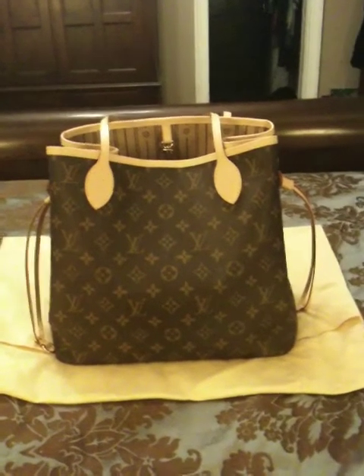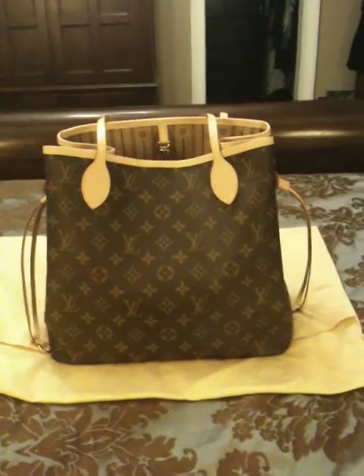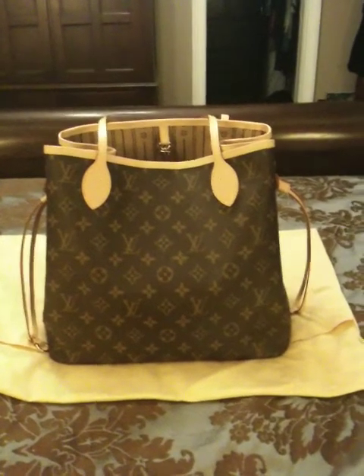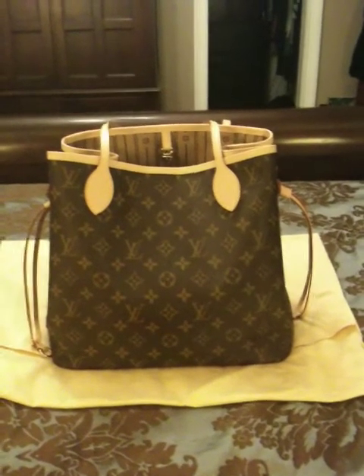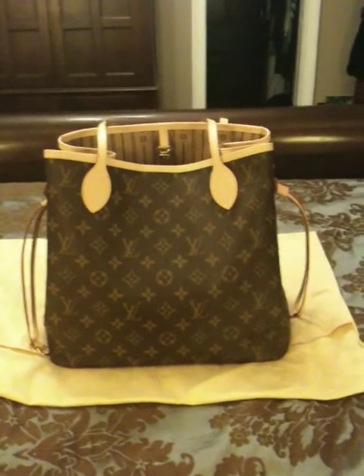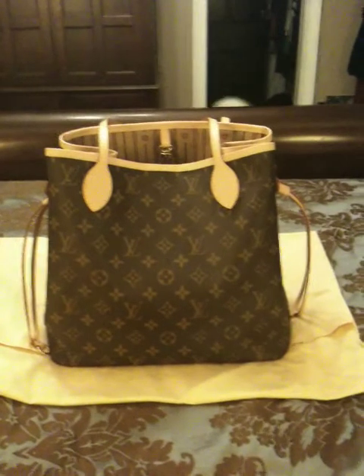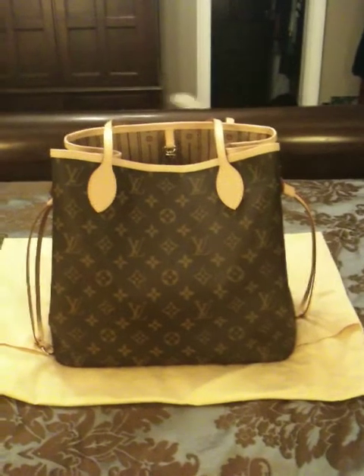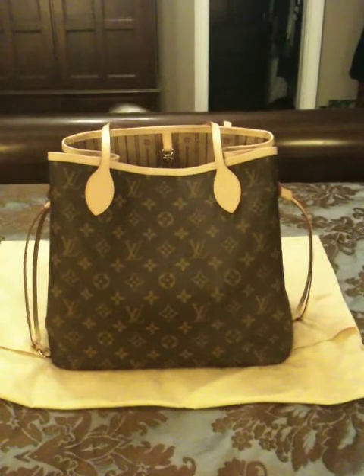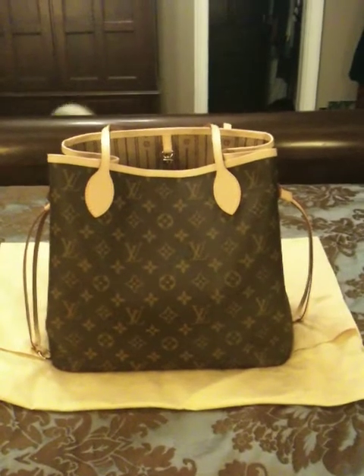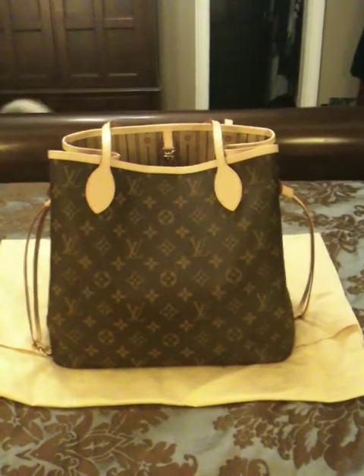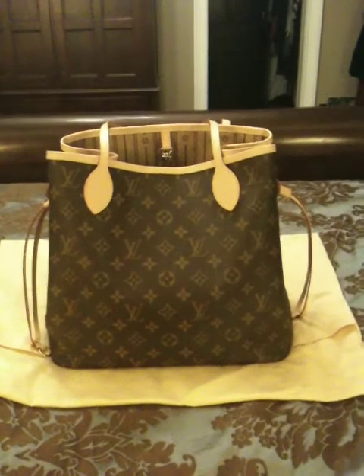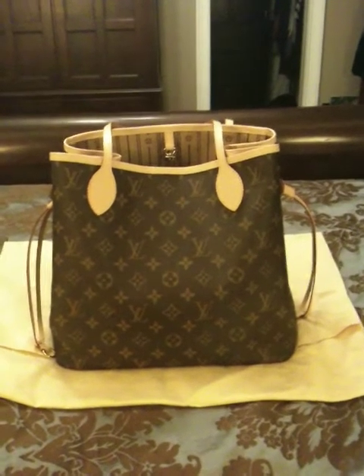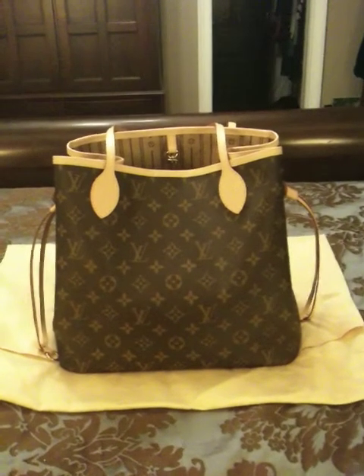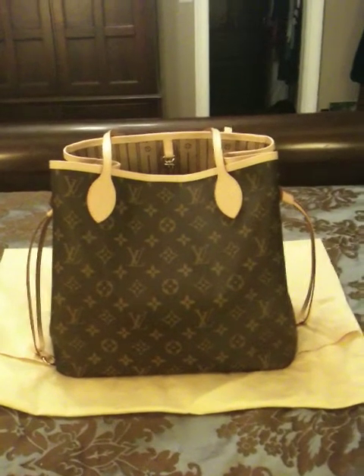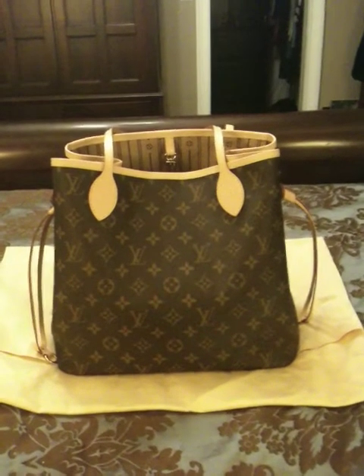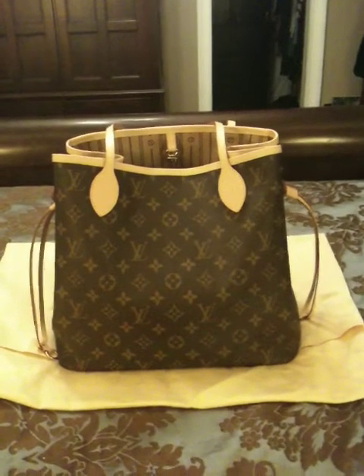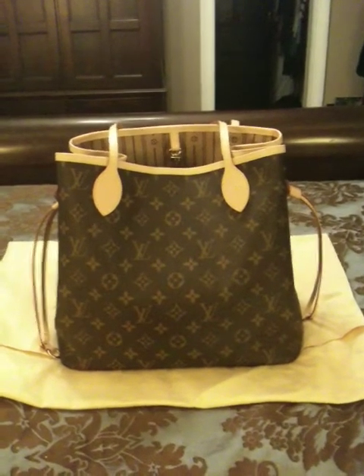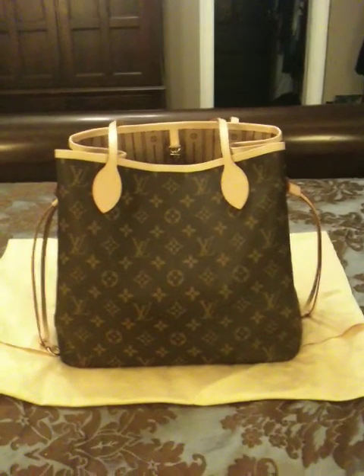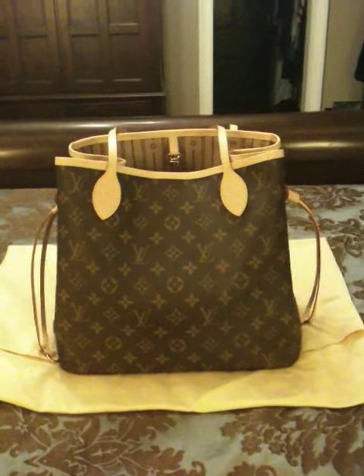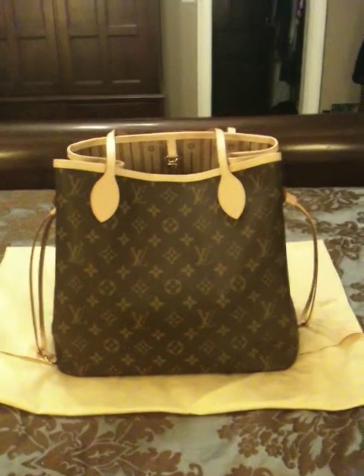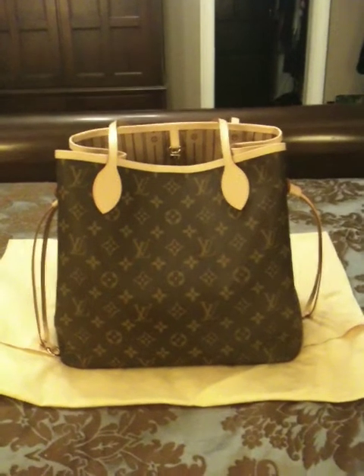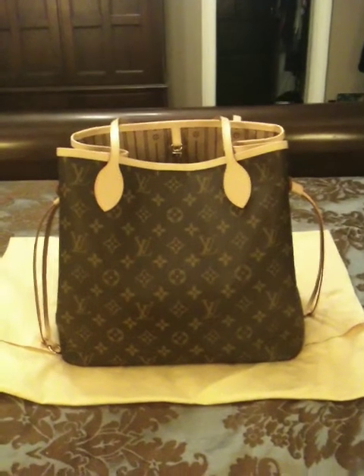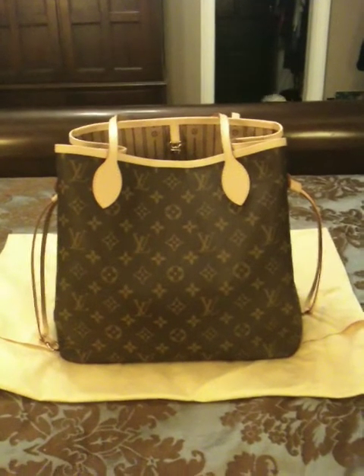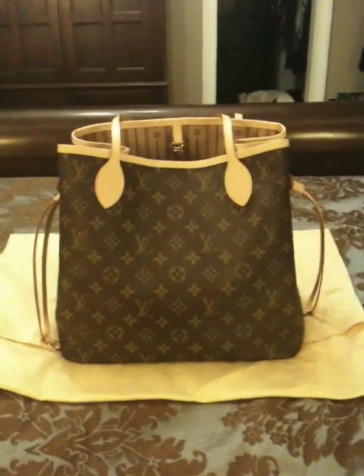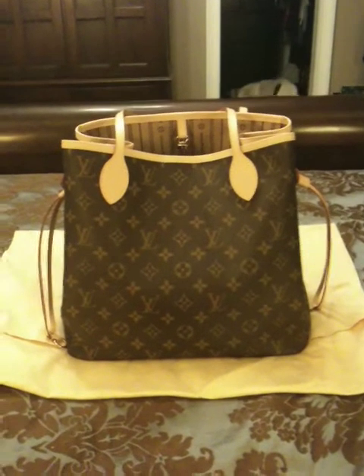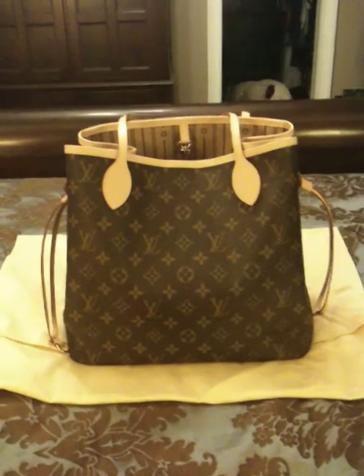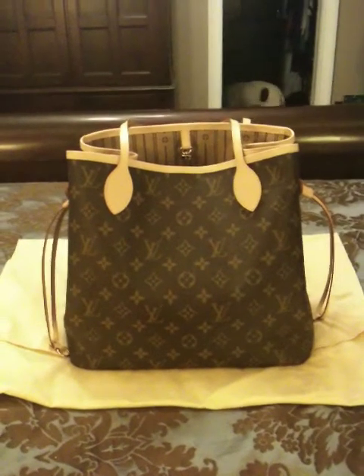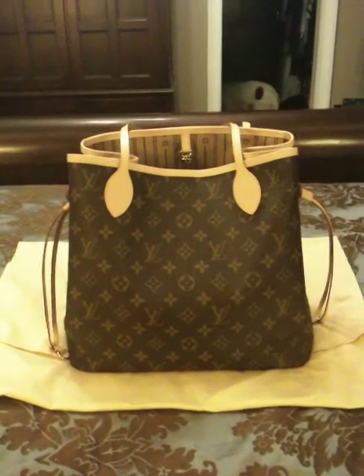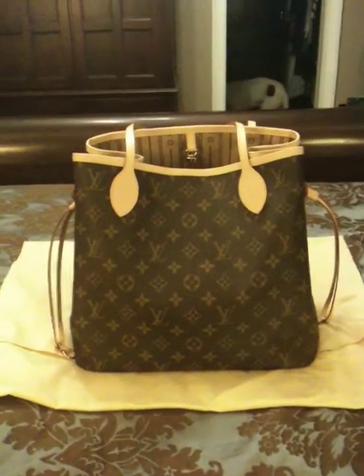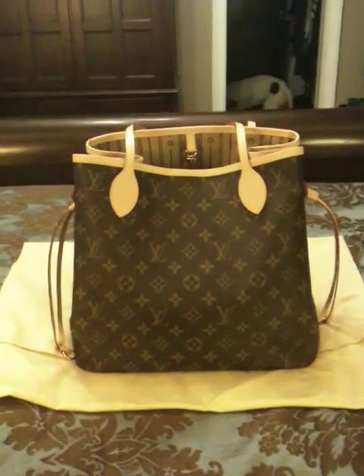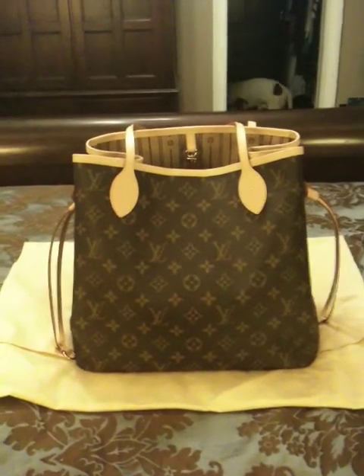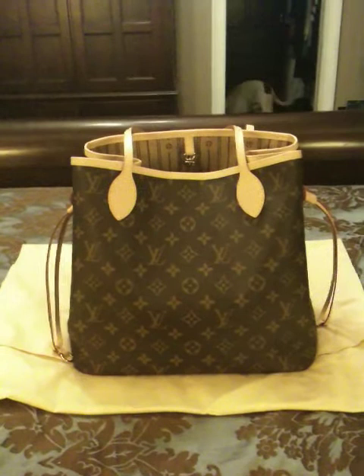Hi guys, I'm going to be doing a quick mini haul today and I'll be showing you guys my Louis Vuitton Neverfull MM. You can see my dog in the background — that's Bleak.